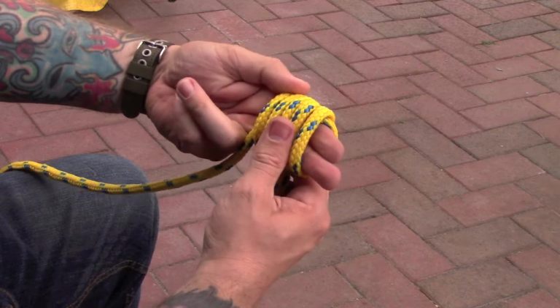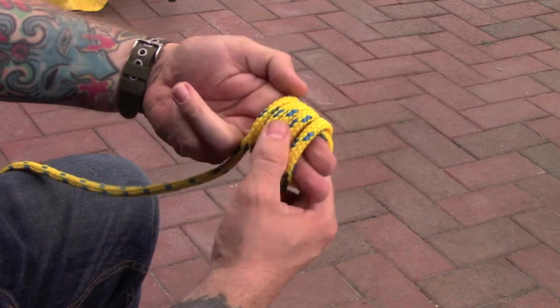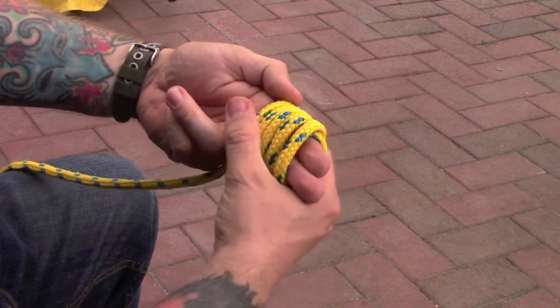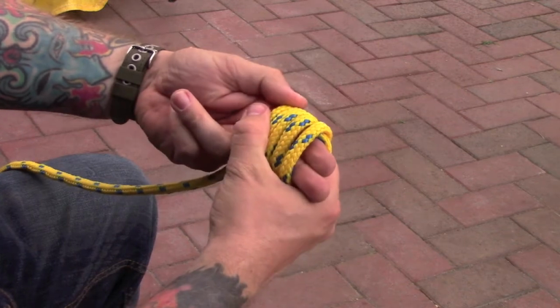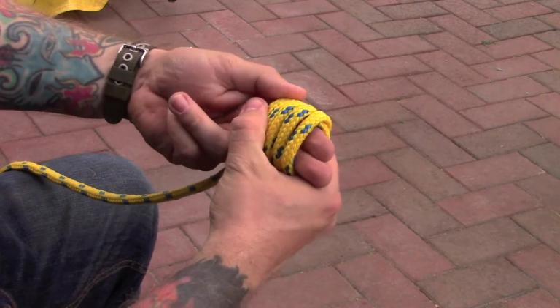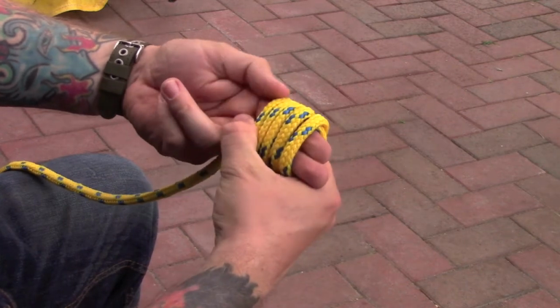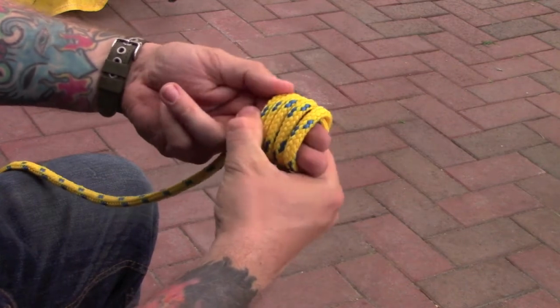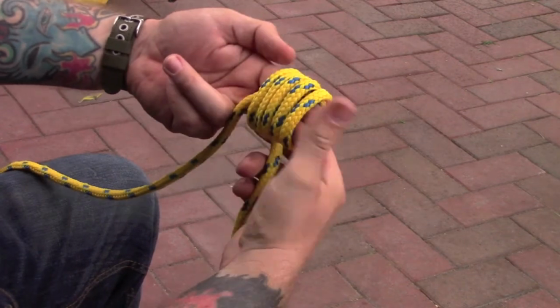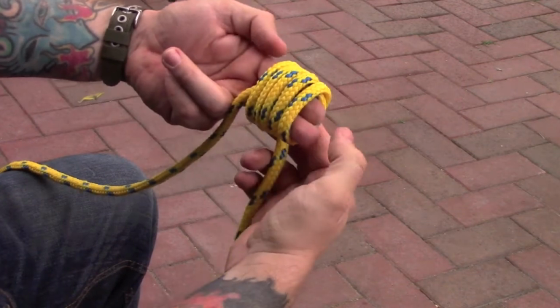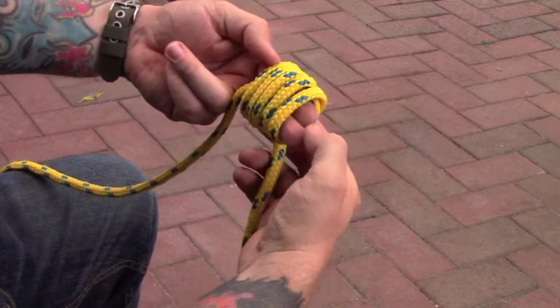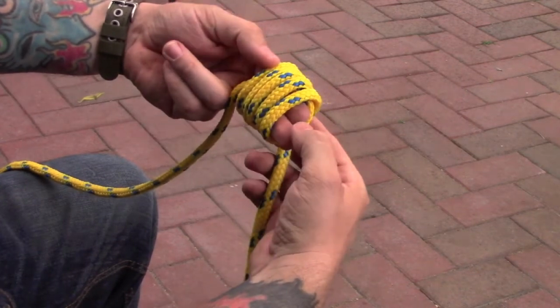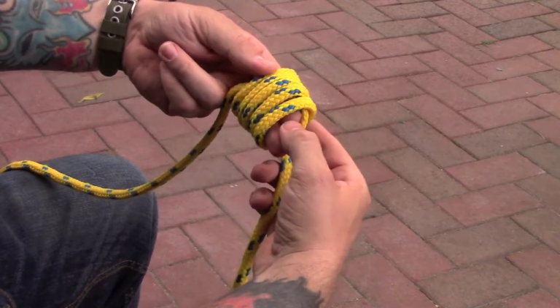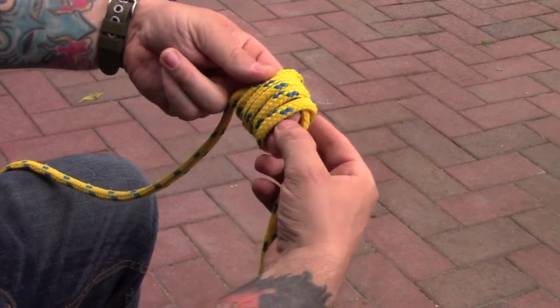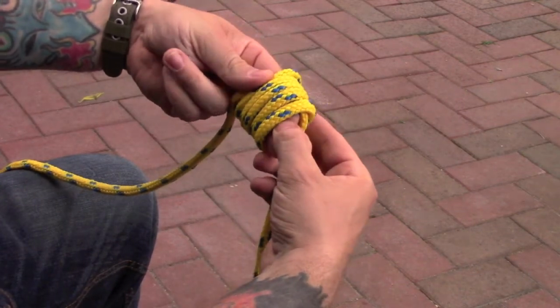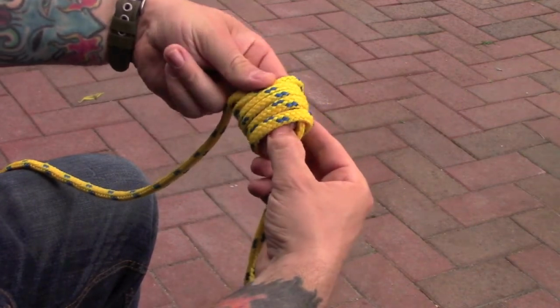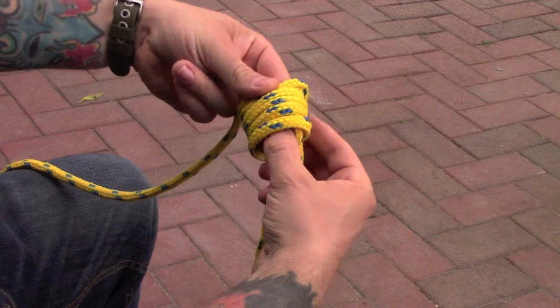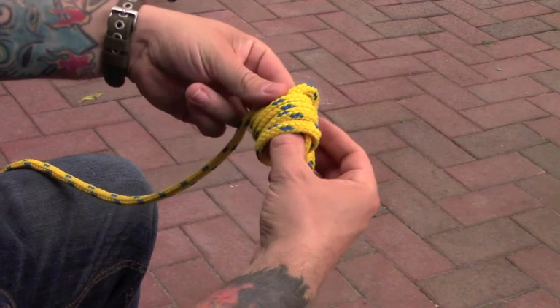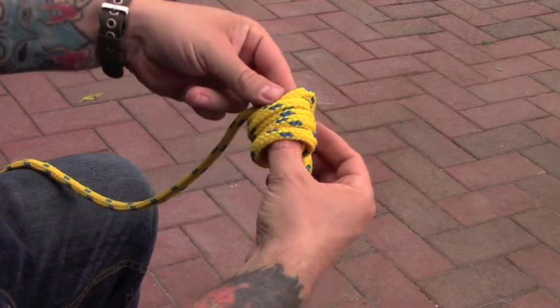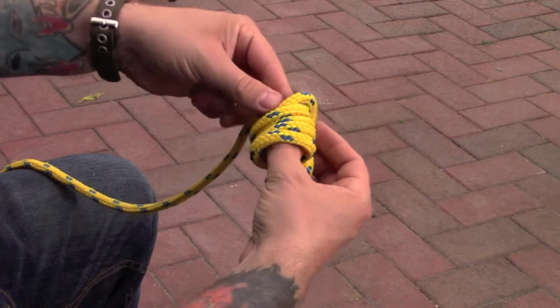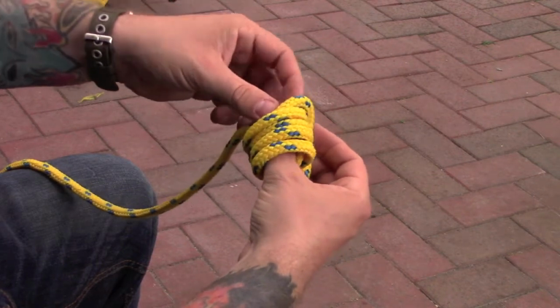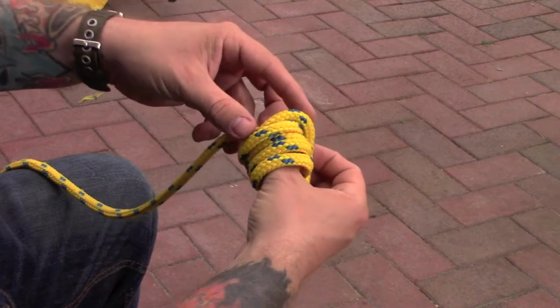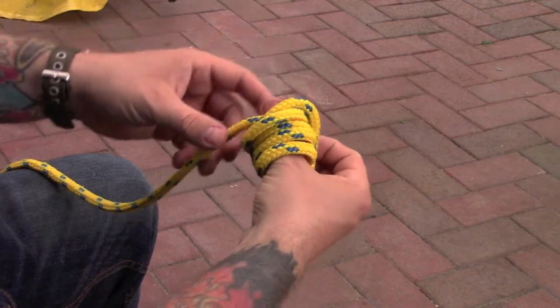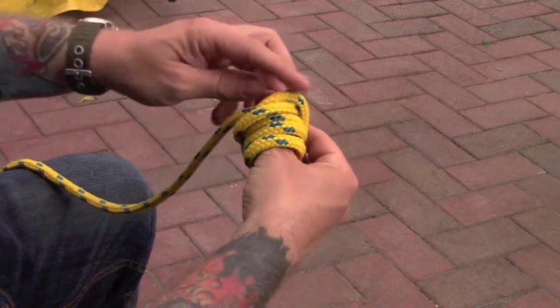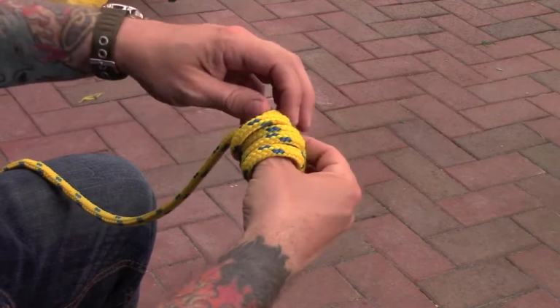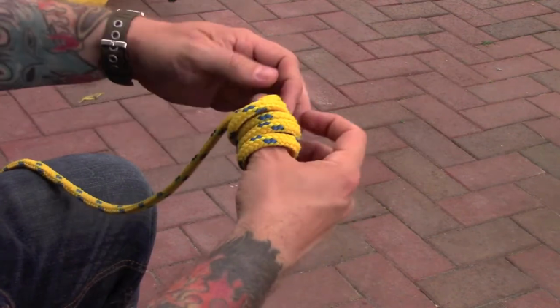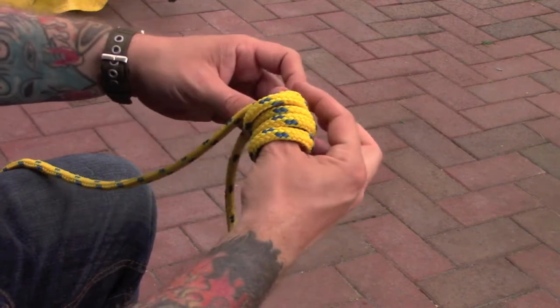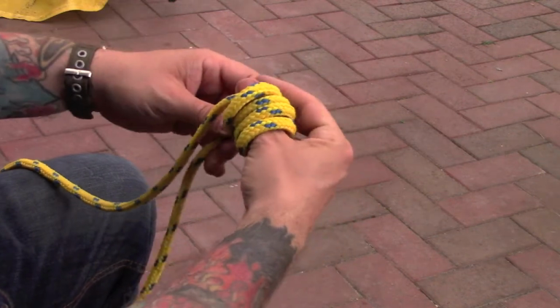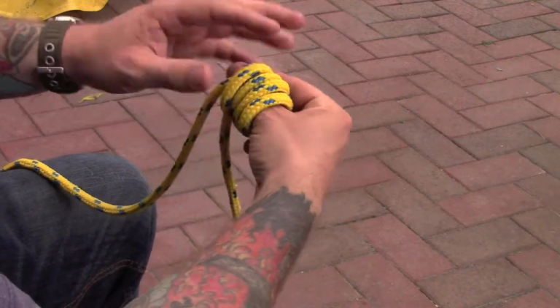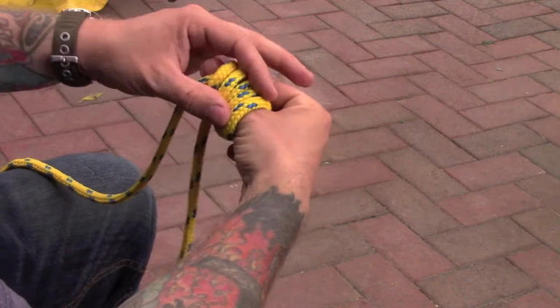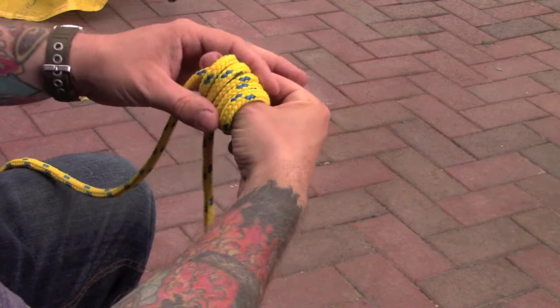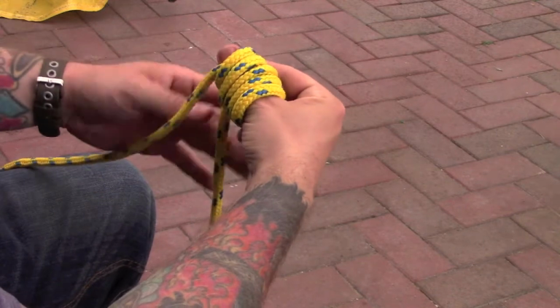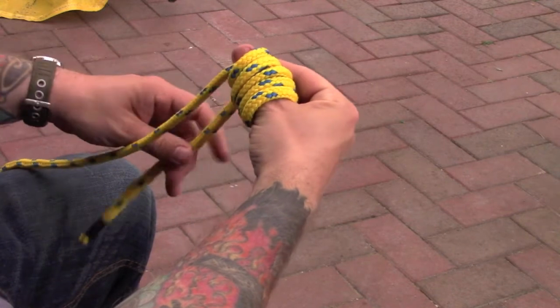Now slowly pull your fingers out and put your thumb through. You should end up now with it all on your thumb.